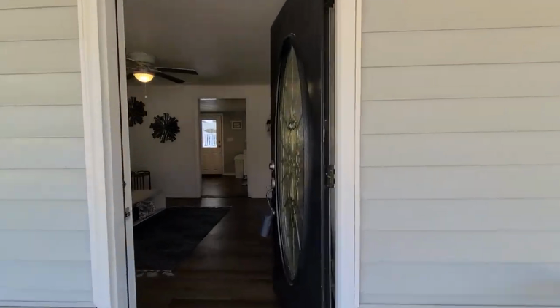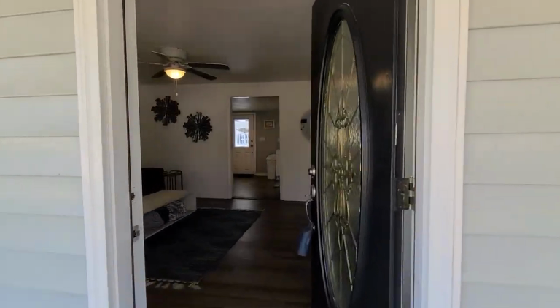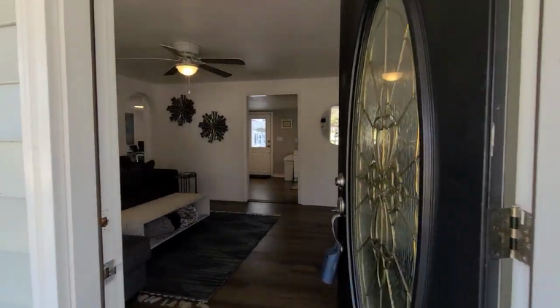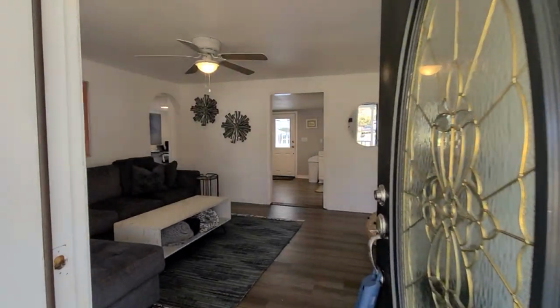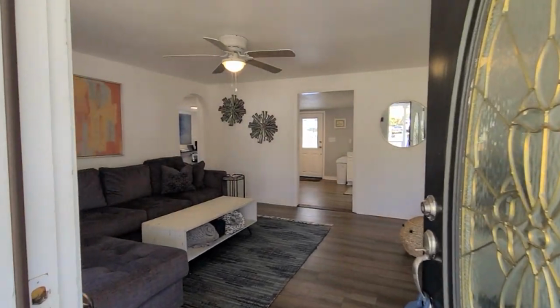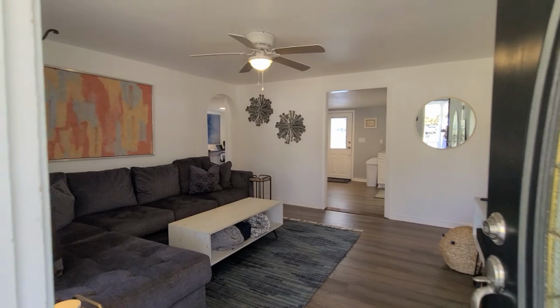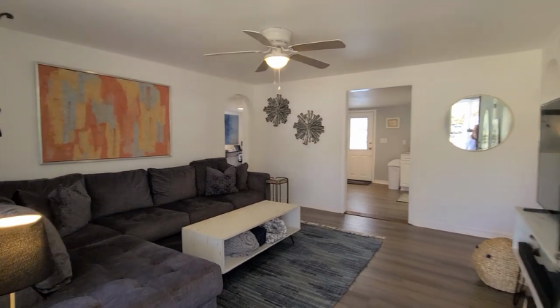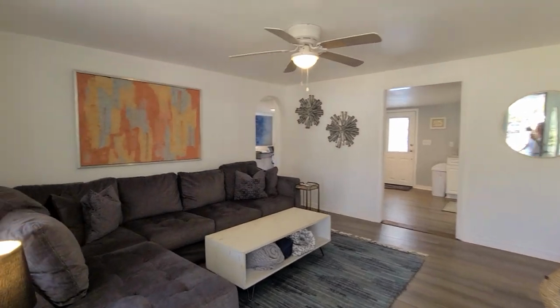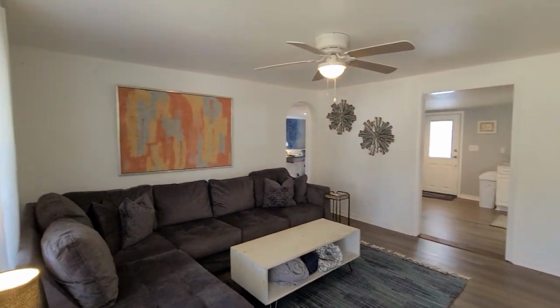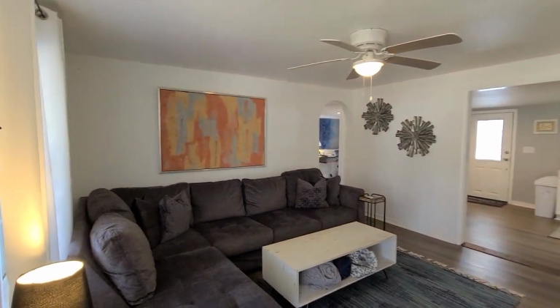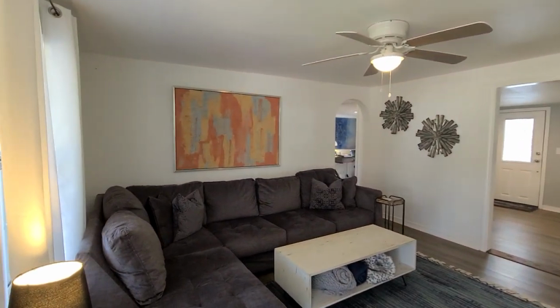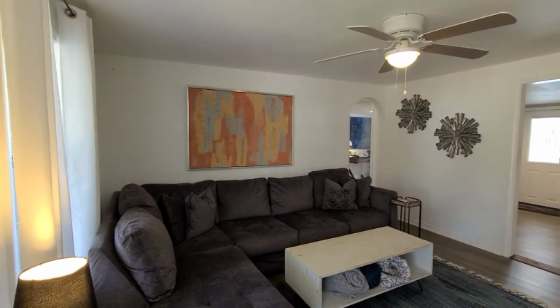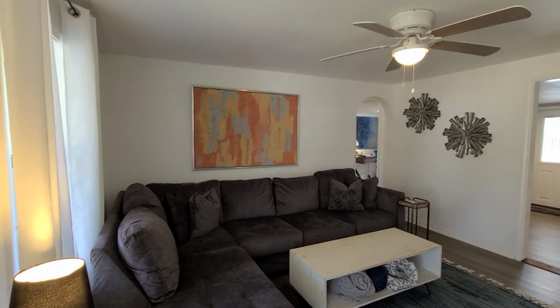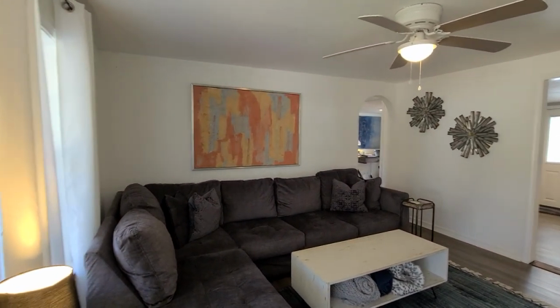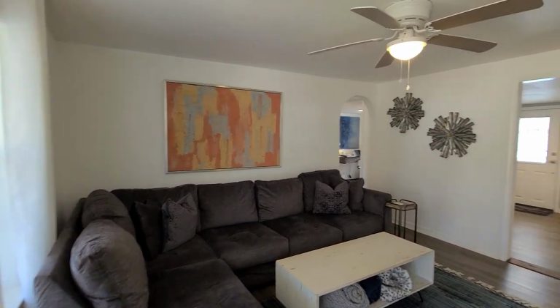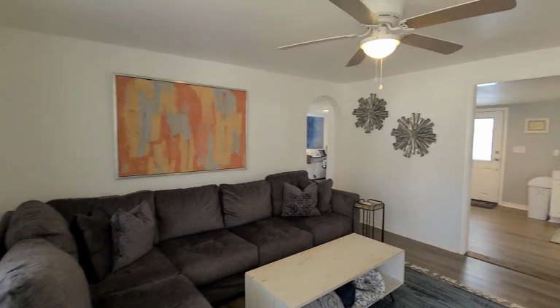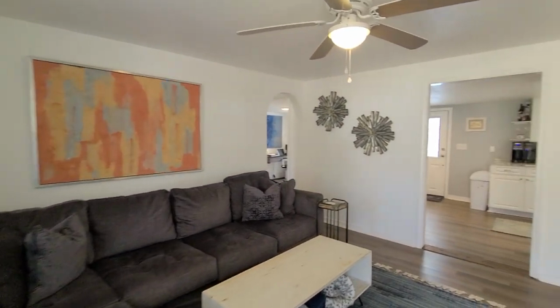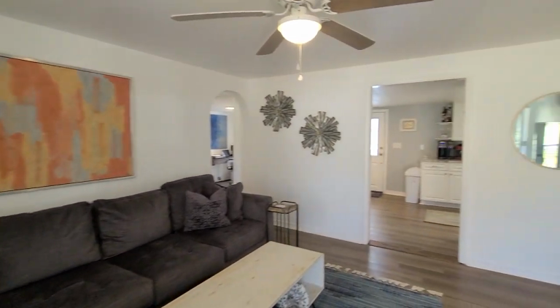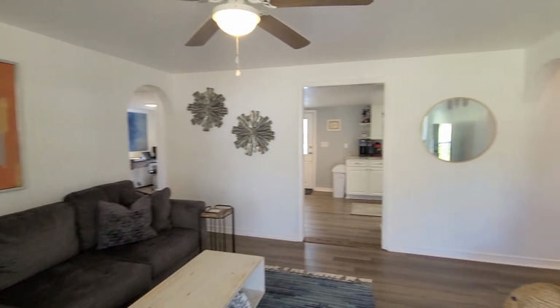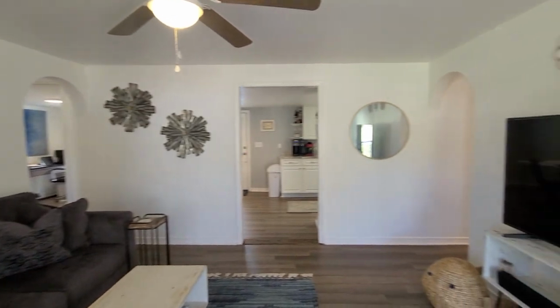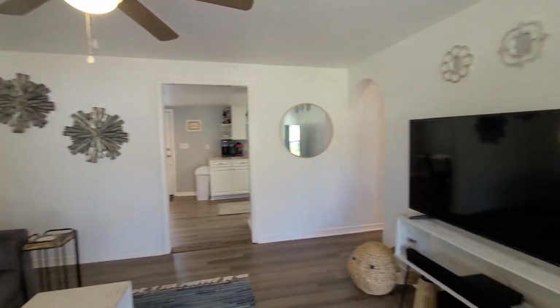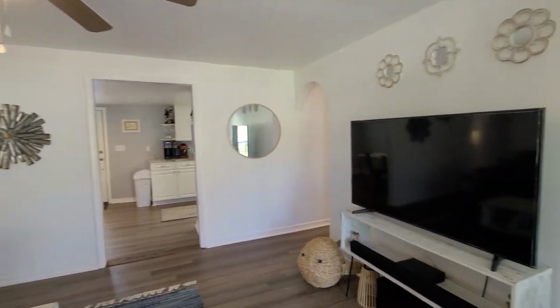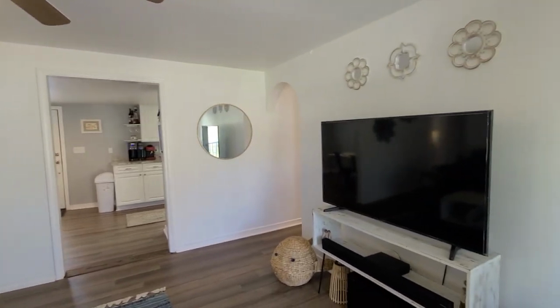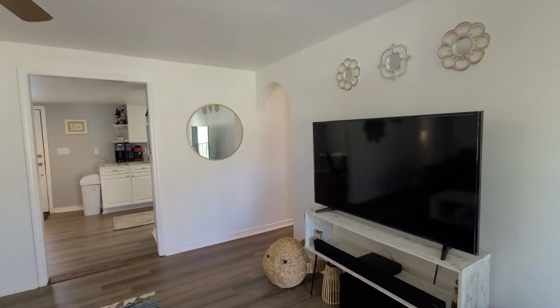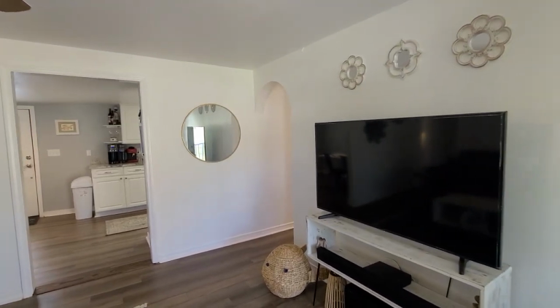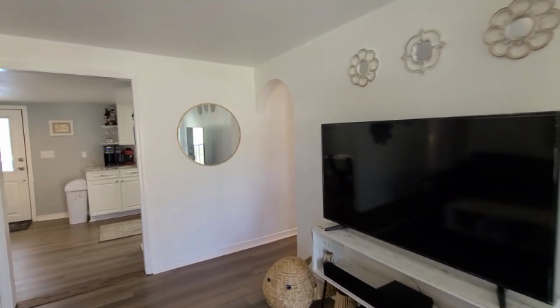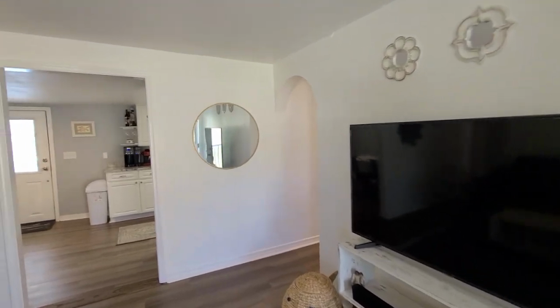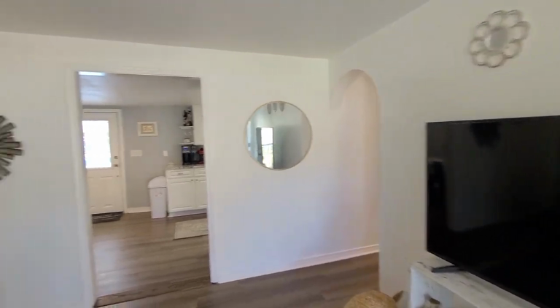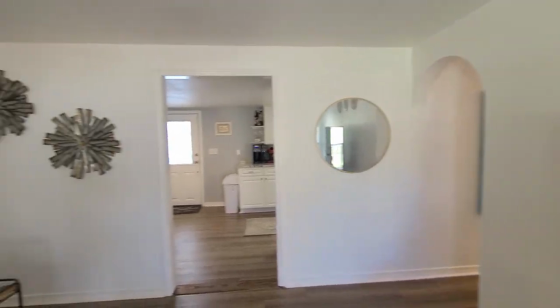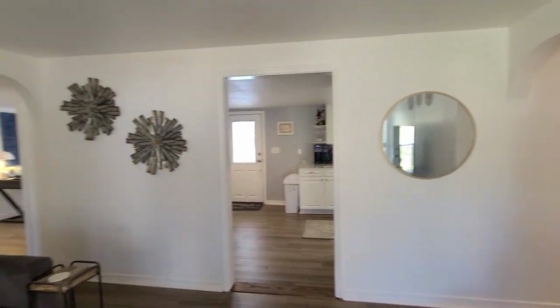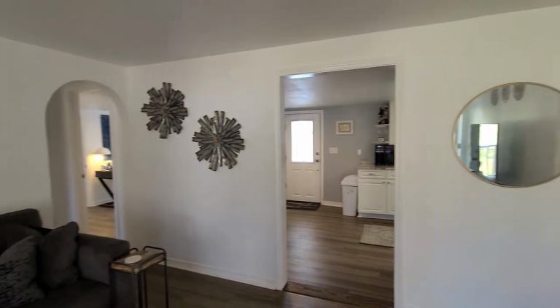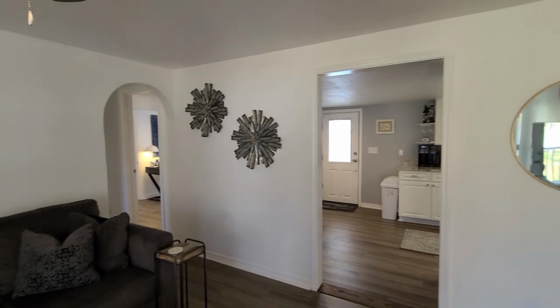Coming into the living room, we have new vinyl flooring throughout the entire home. Very nice space here. I love these rounded arched doorways — super cute detail.